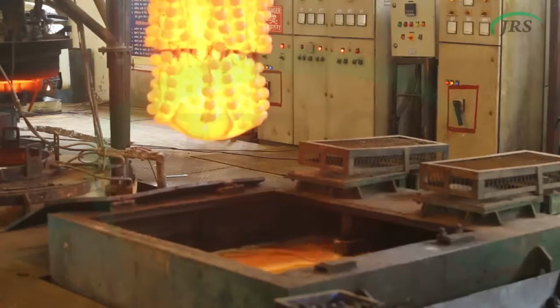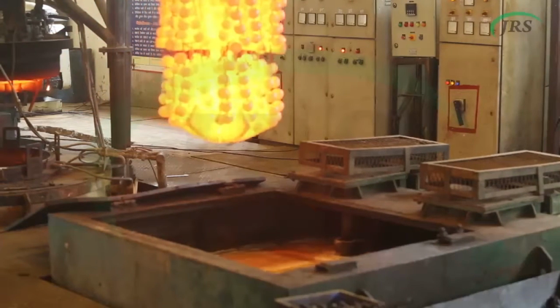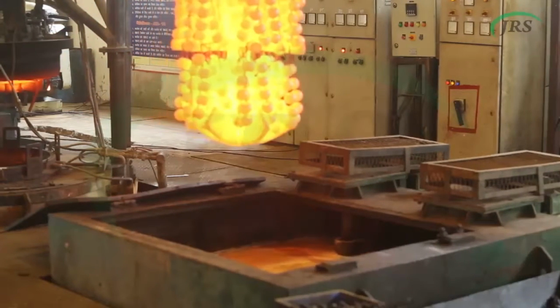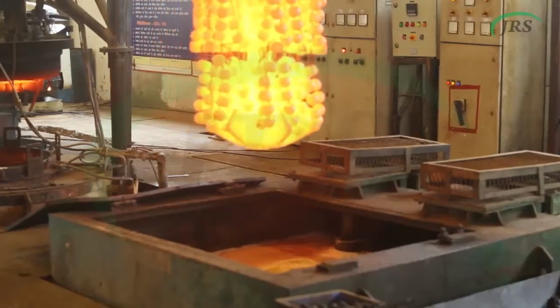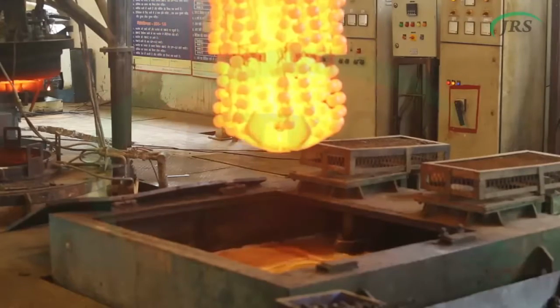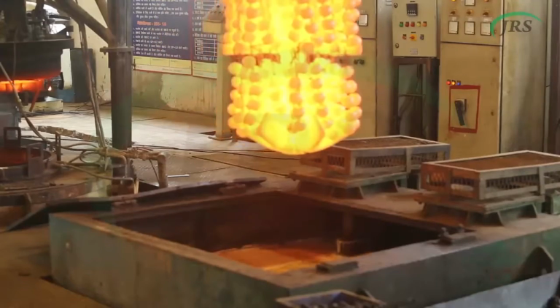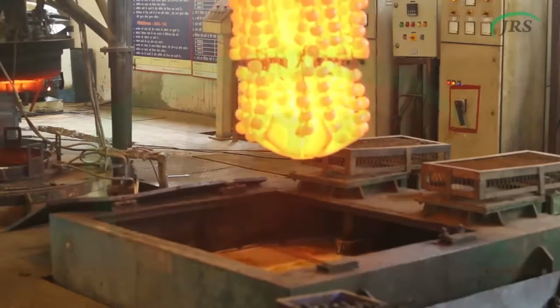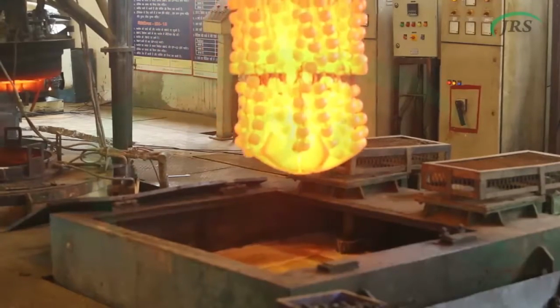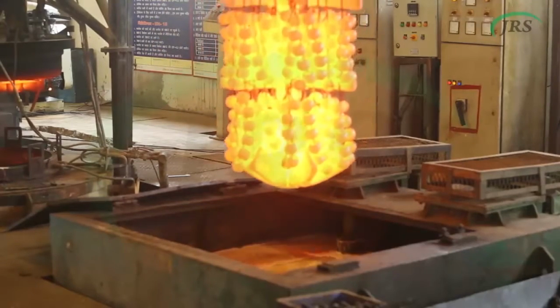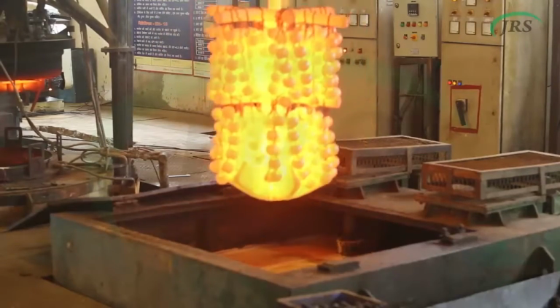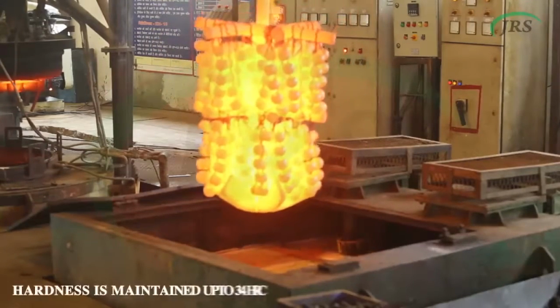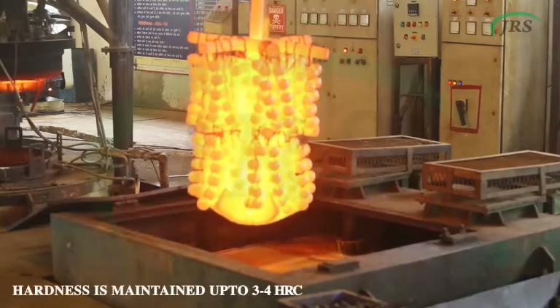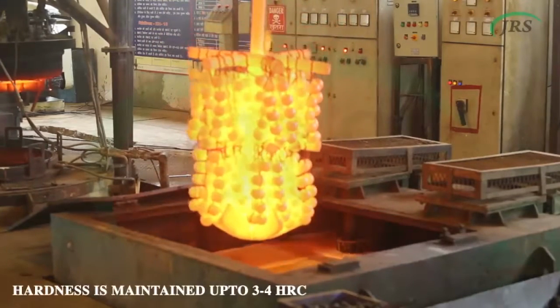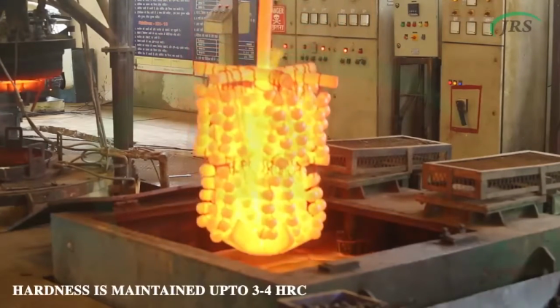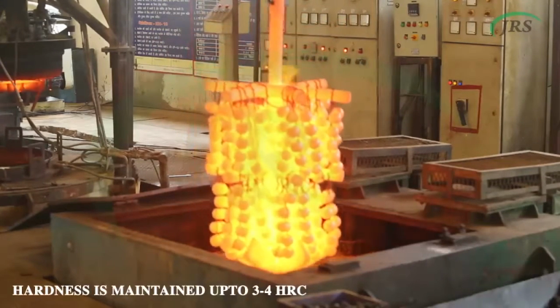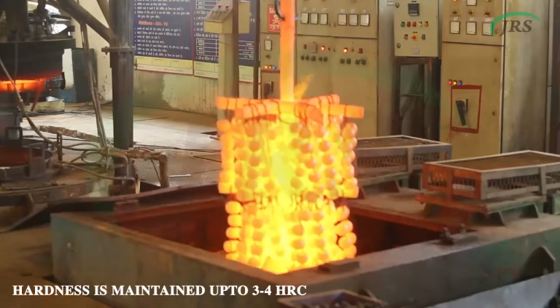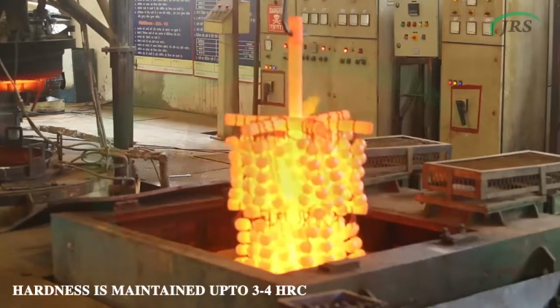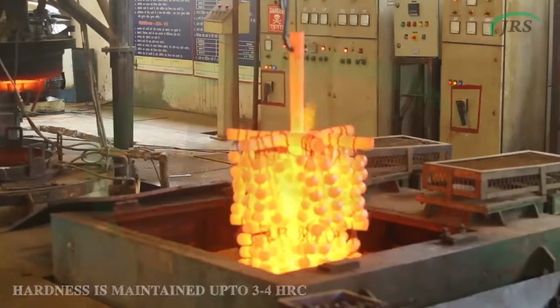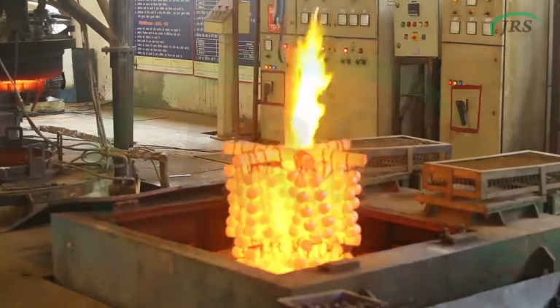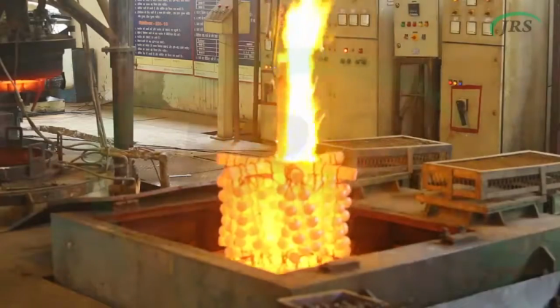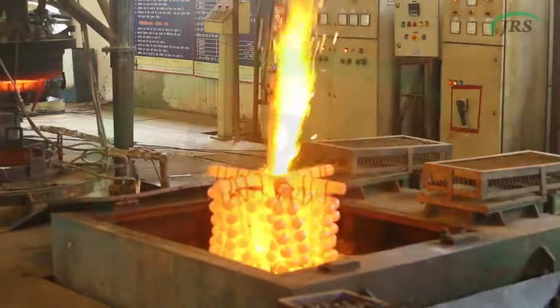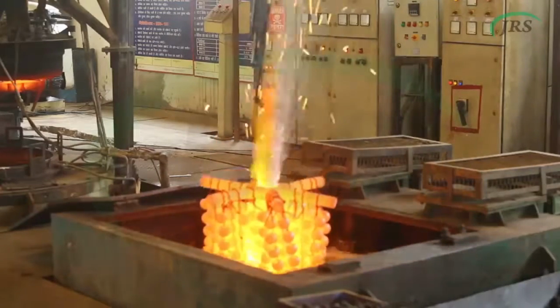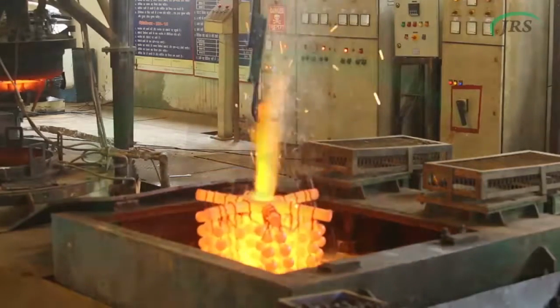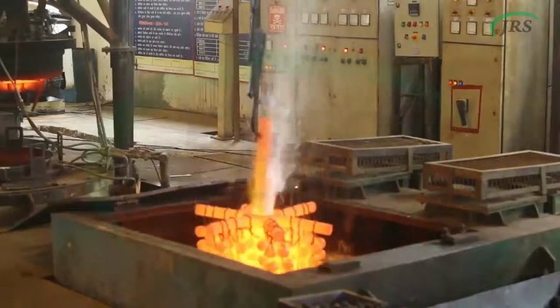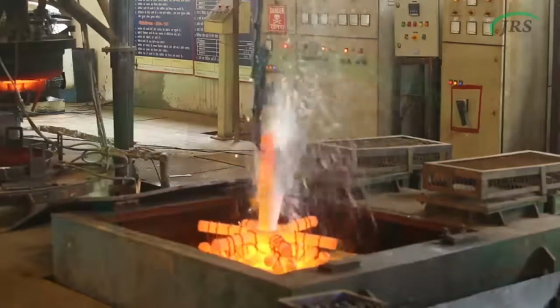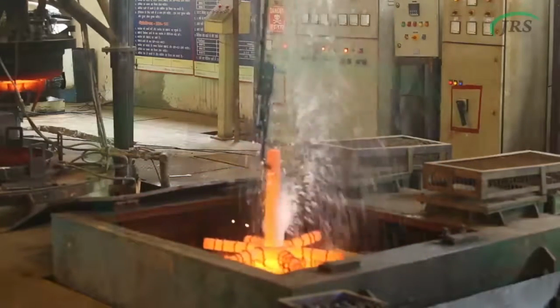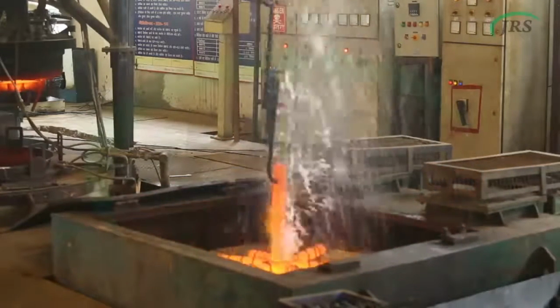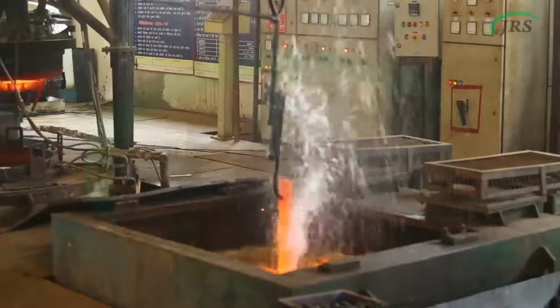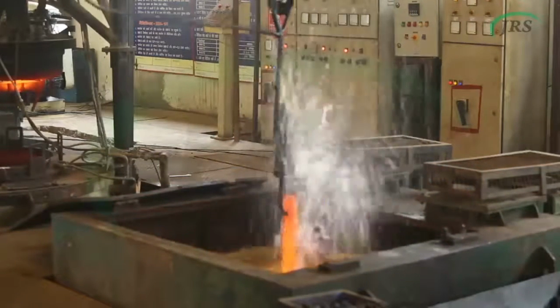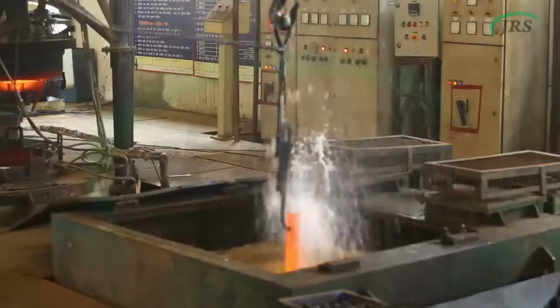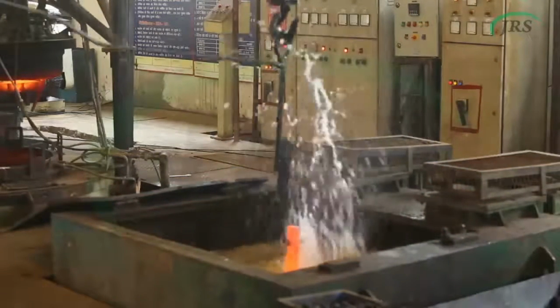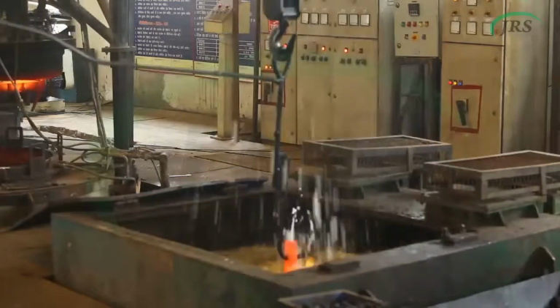Through oil quenching, we can maintain hardness within range of 3 to 4 HRC. We have capability to perform heat treatment of all types of steel grades.